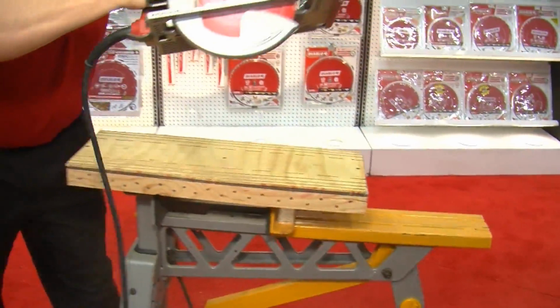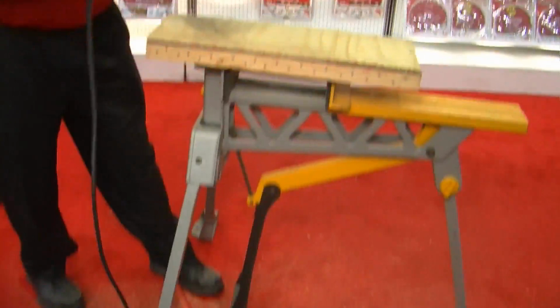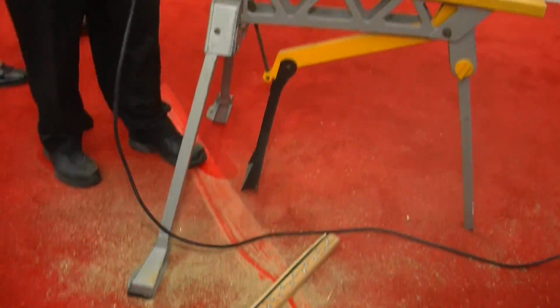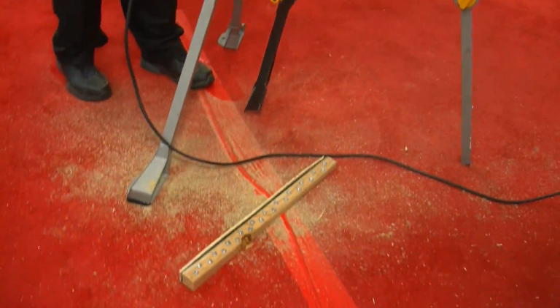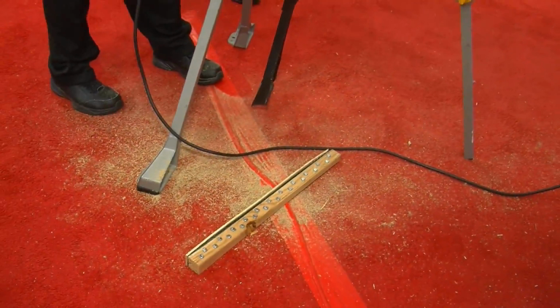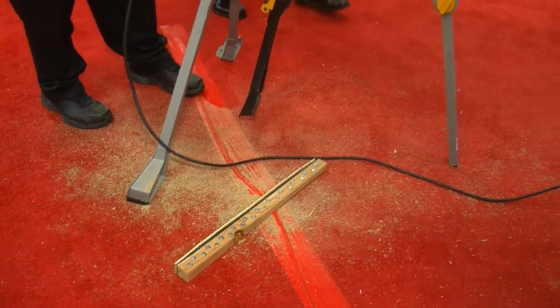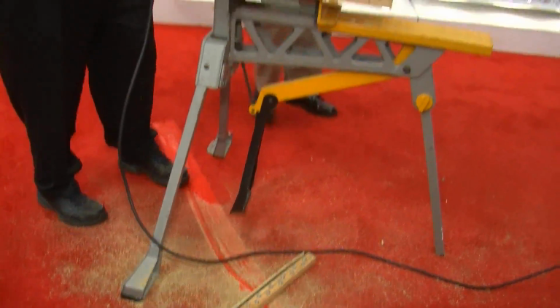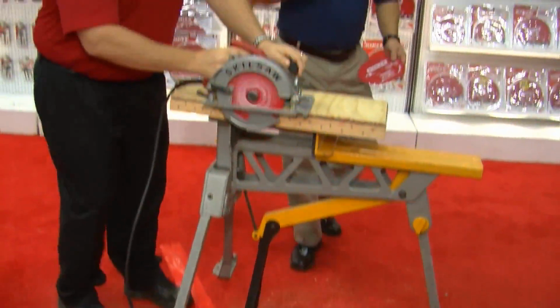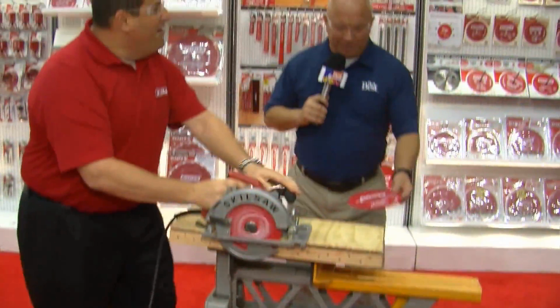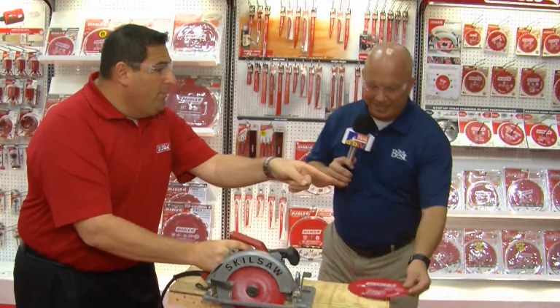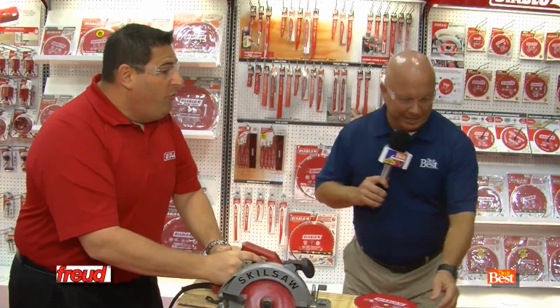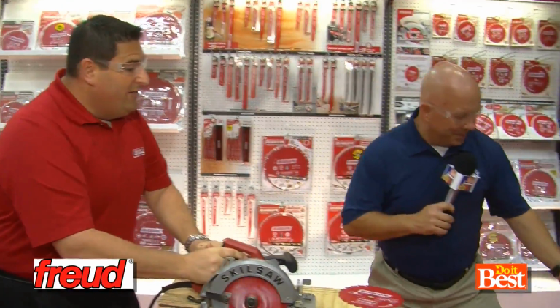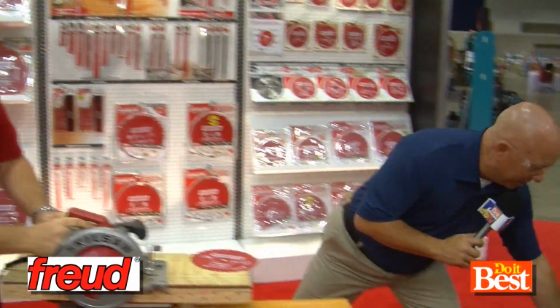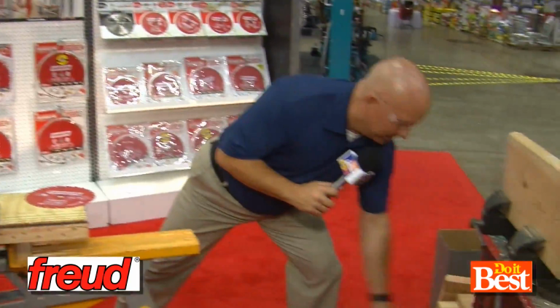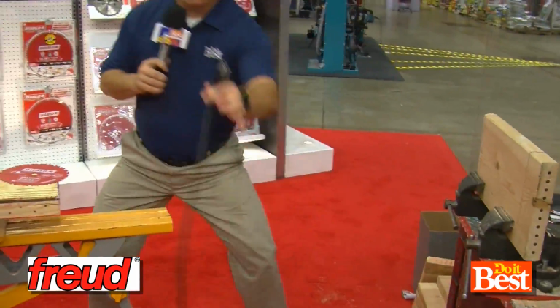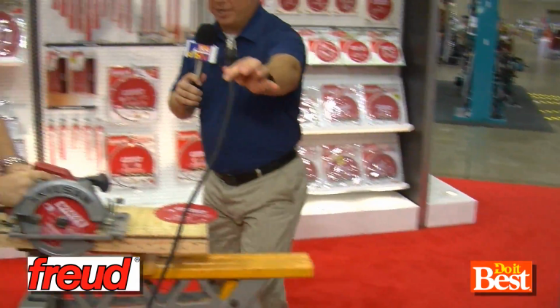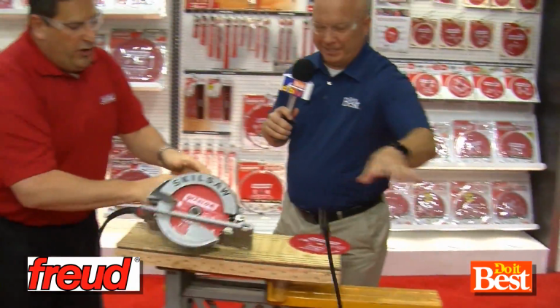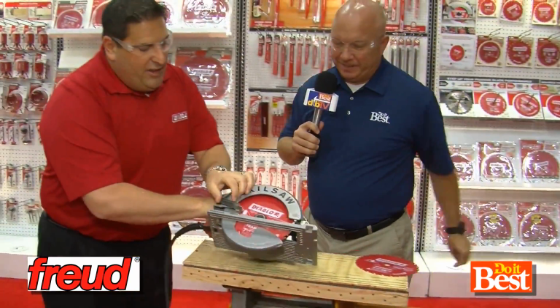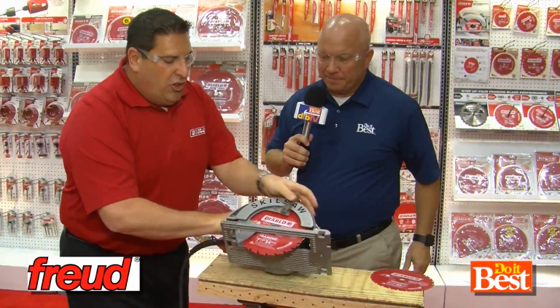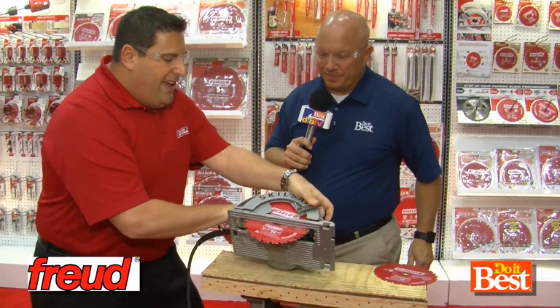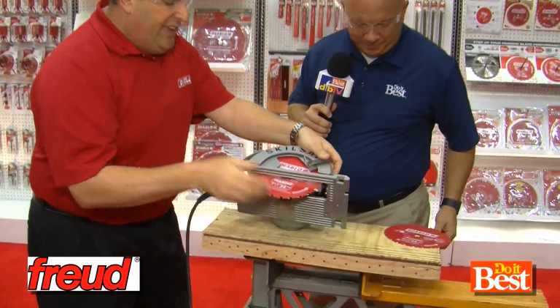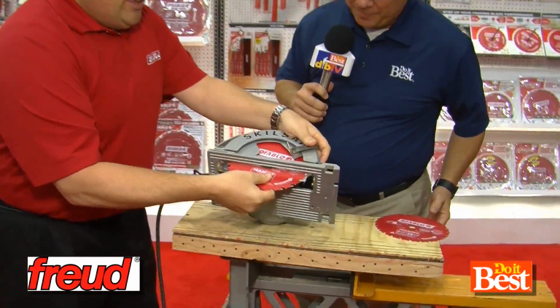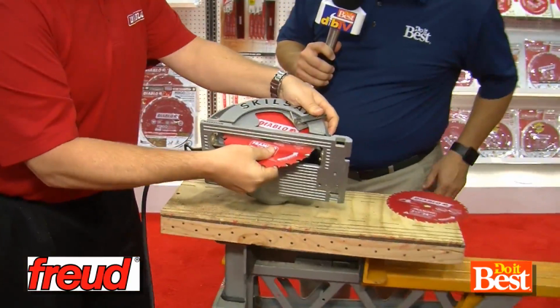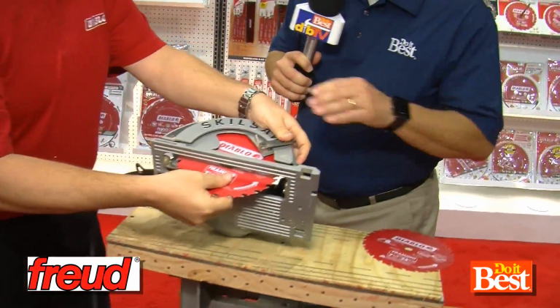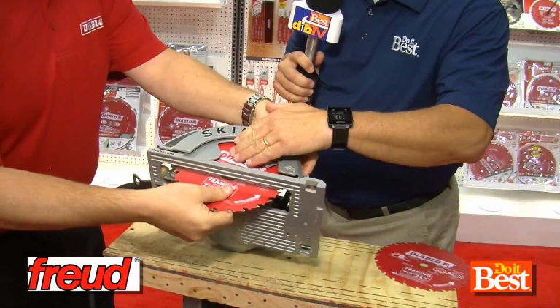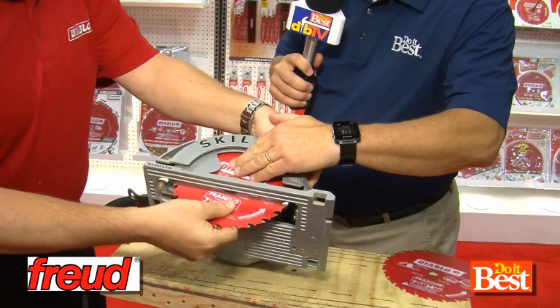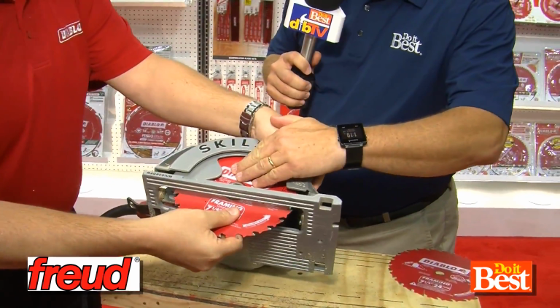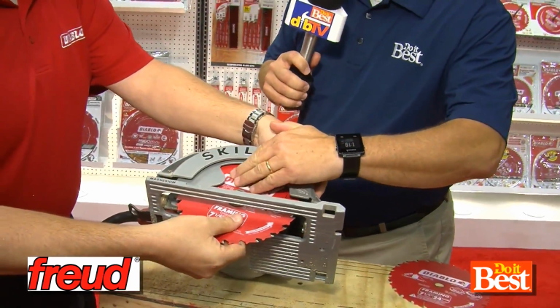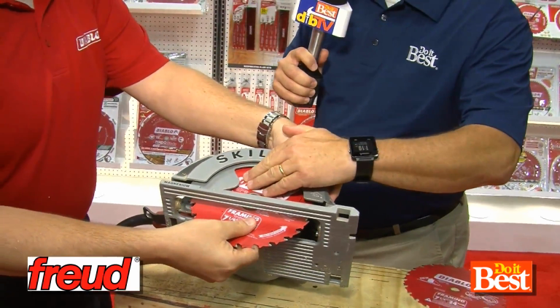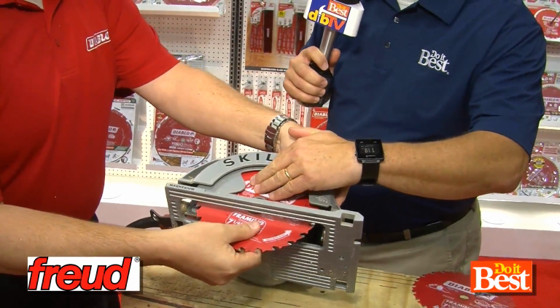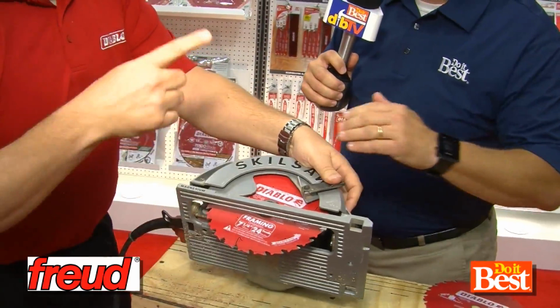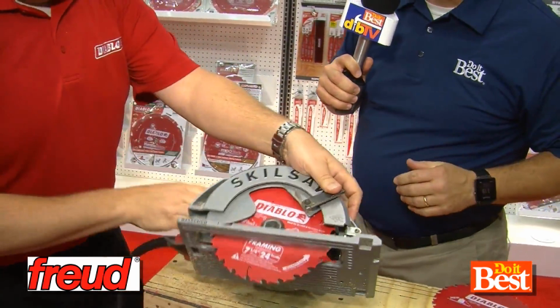That is crazy. That is unbelievable. The most amazing thing is, if you touch this blade now, it is absolutely cool to the touch. Totally cool to the touch — that's unbelievable.